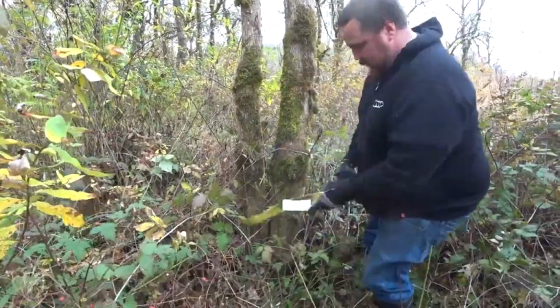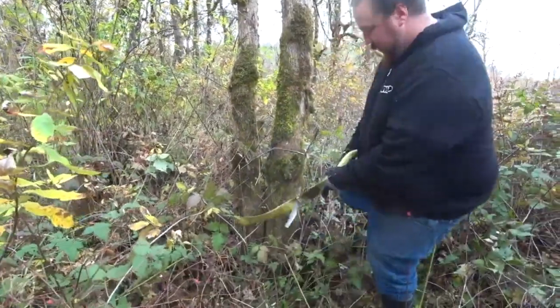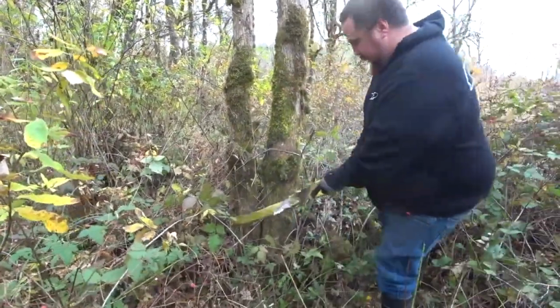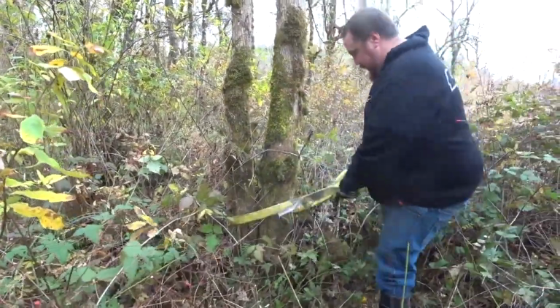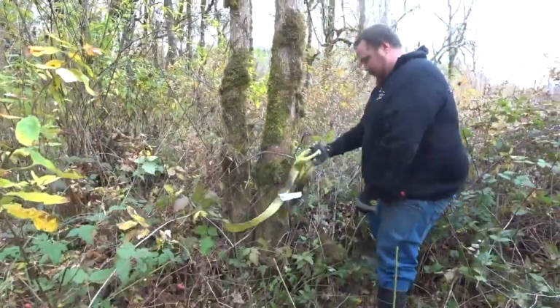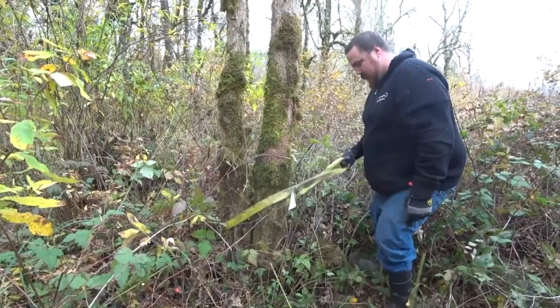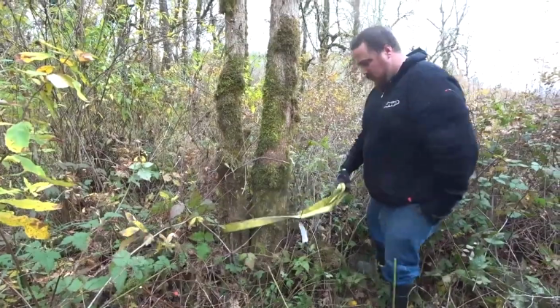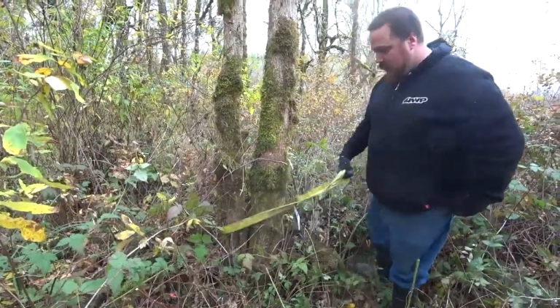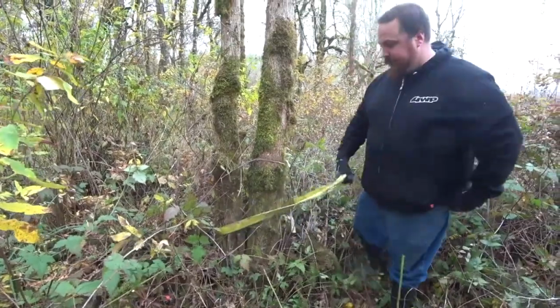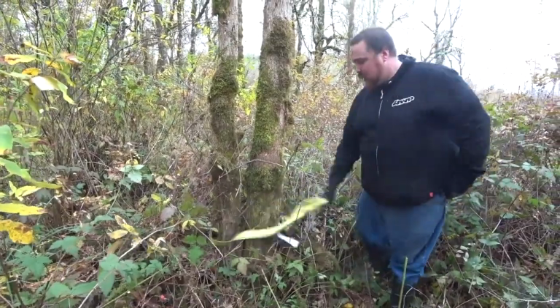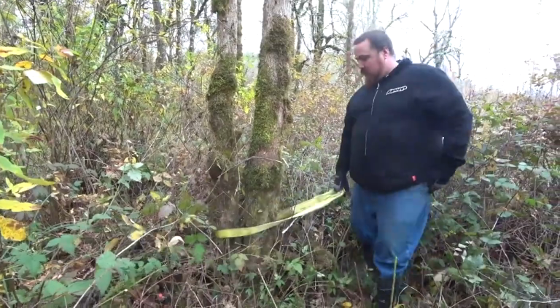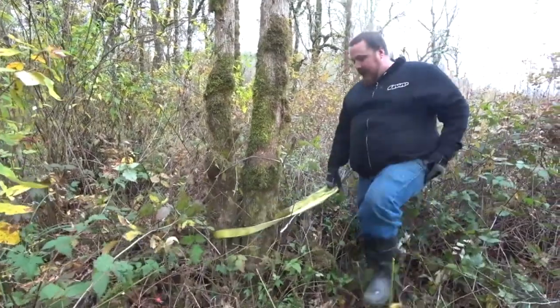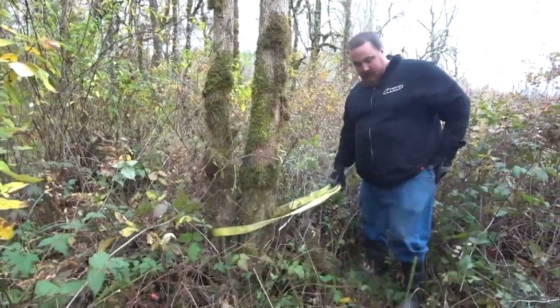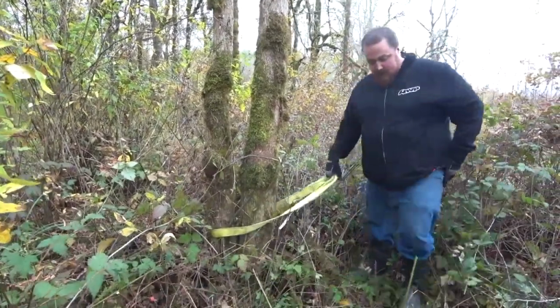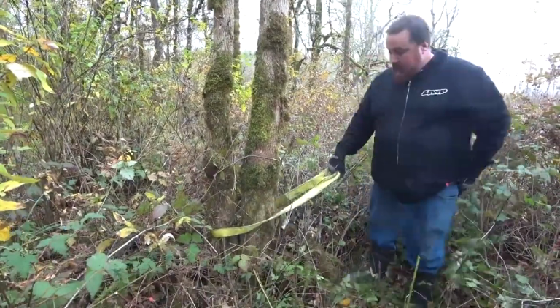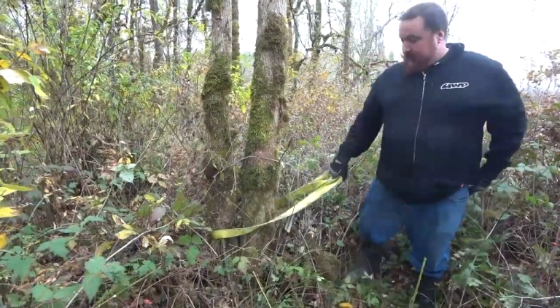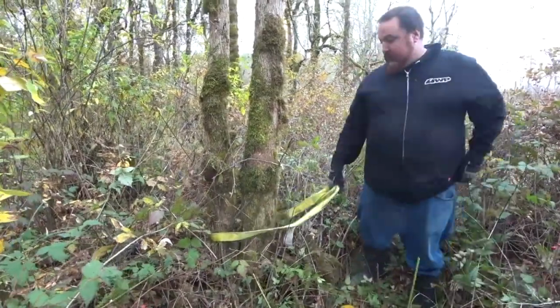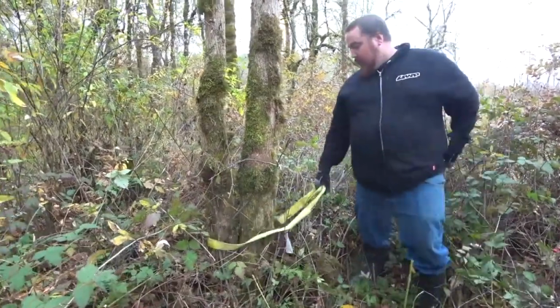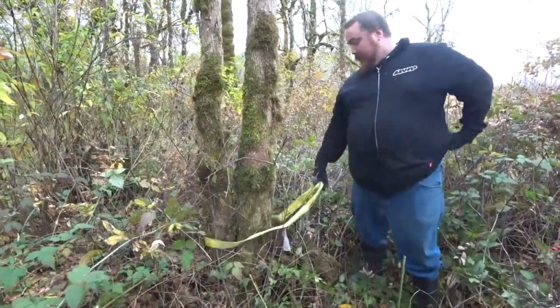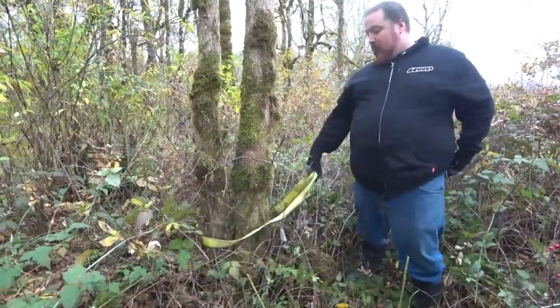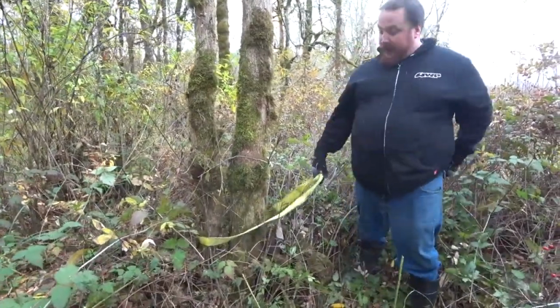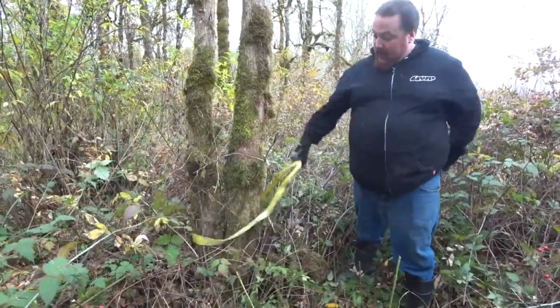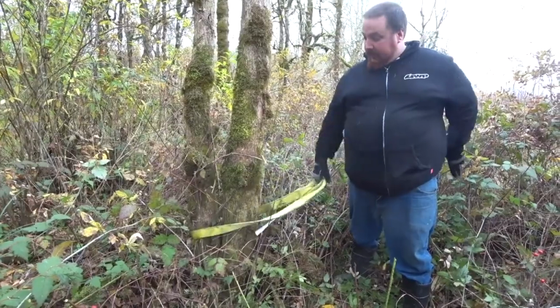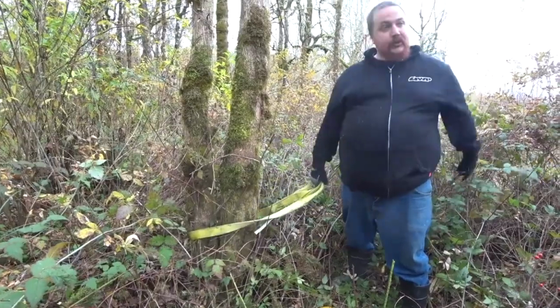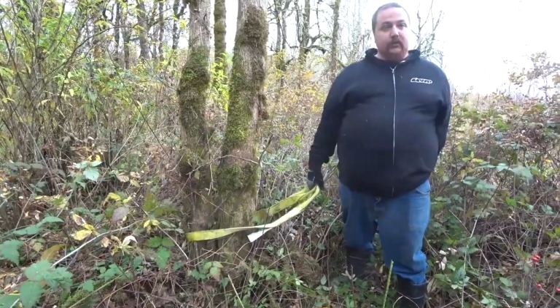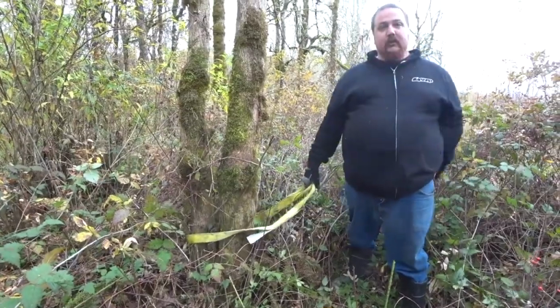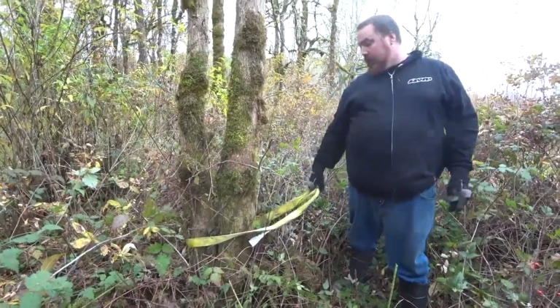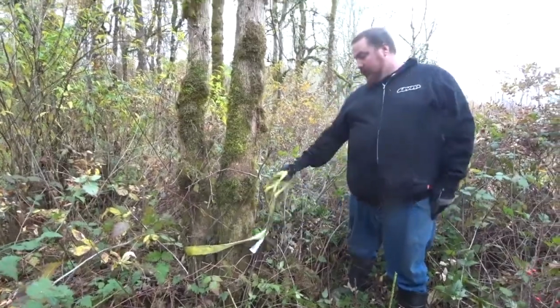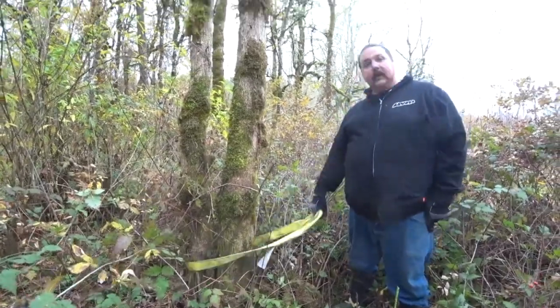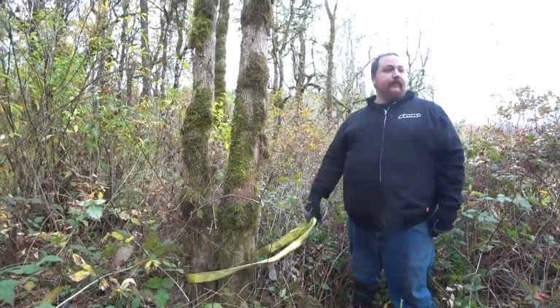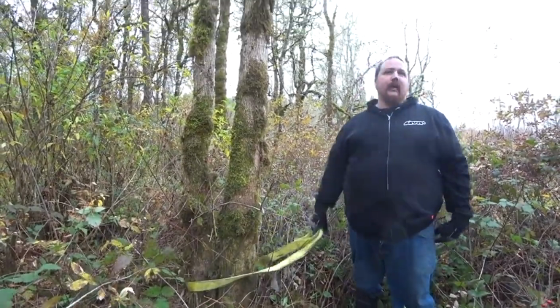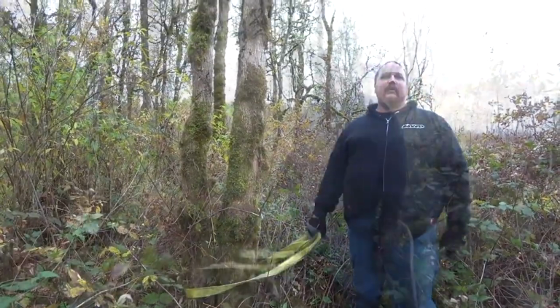First things first, we're gonna wrap the tree saver on the thickest part of the tree, which is gonna be the lower side of it, end of it.